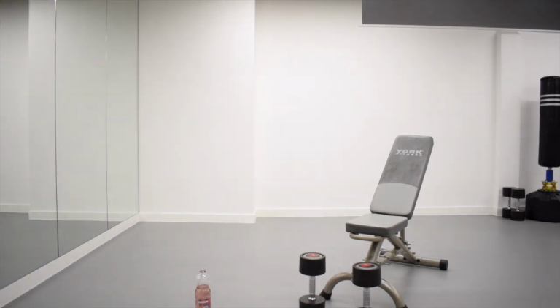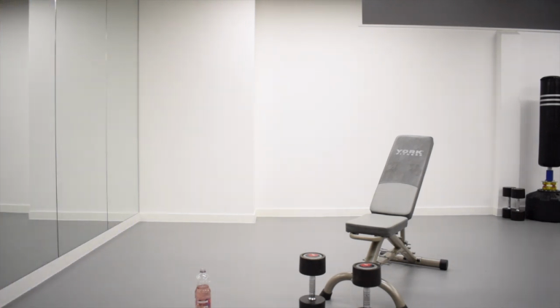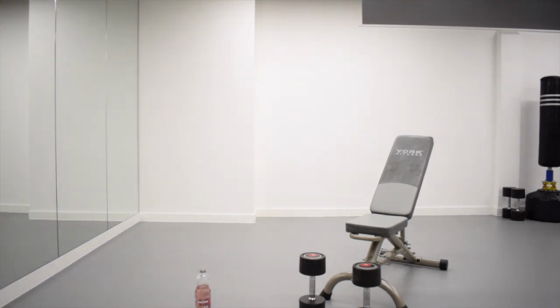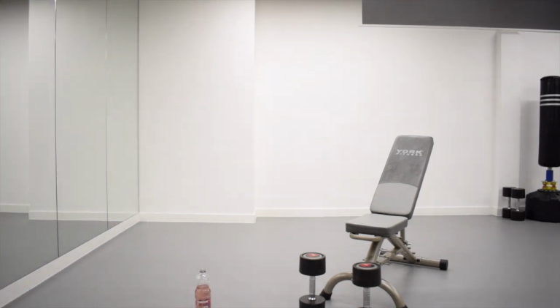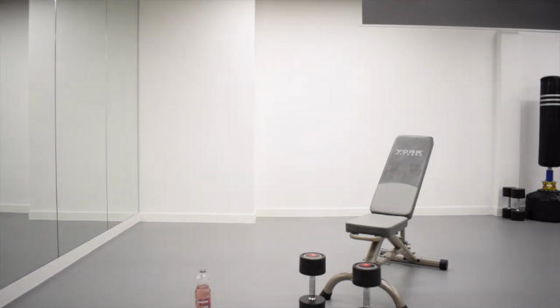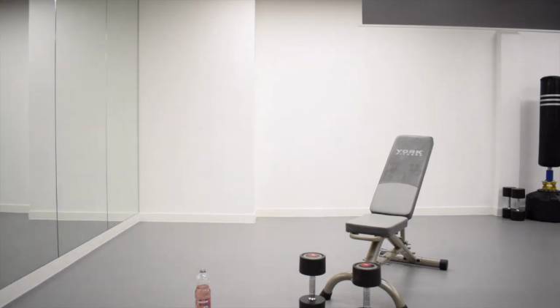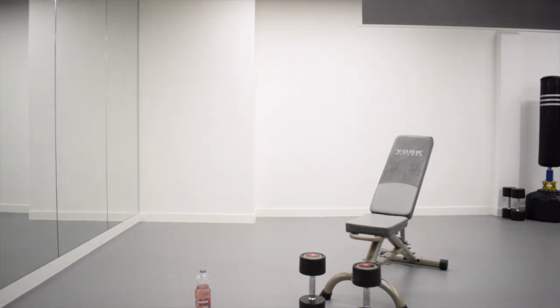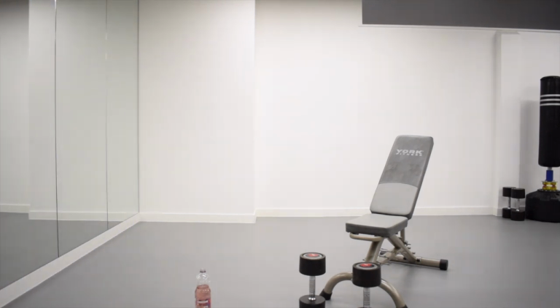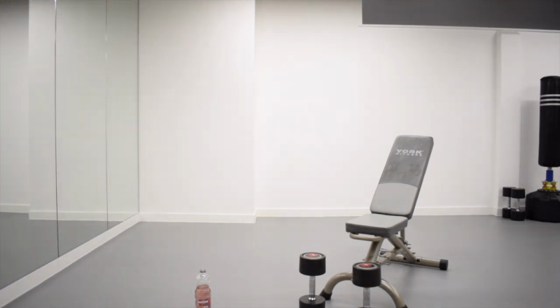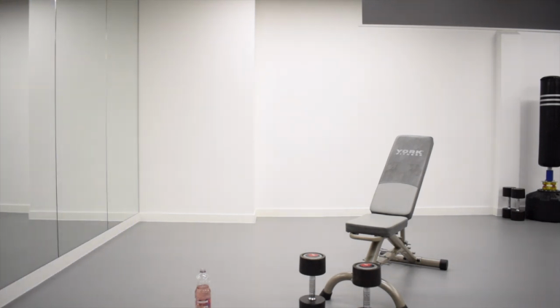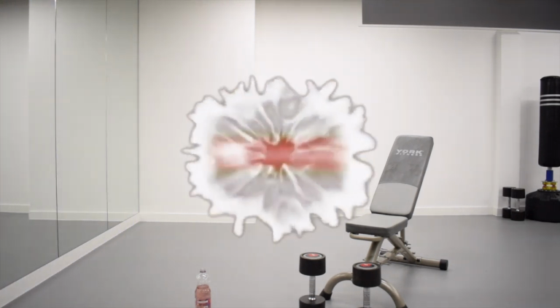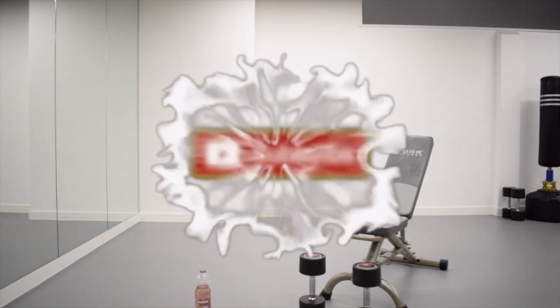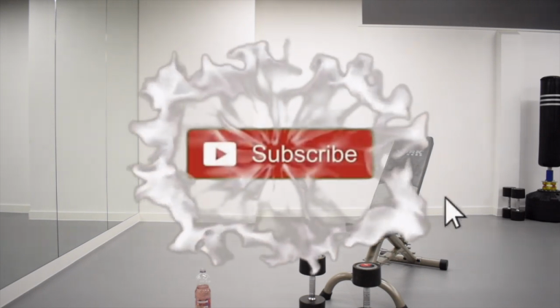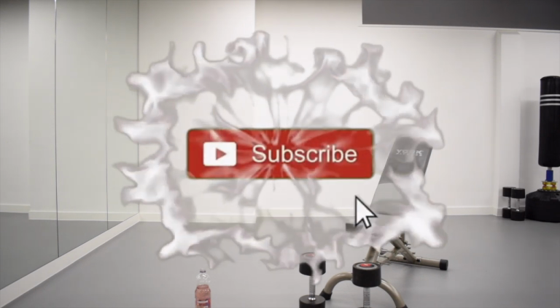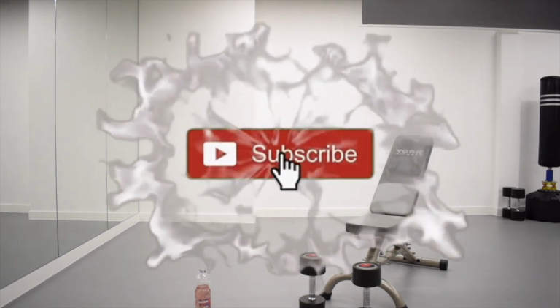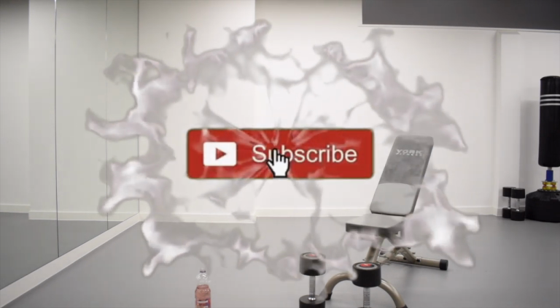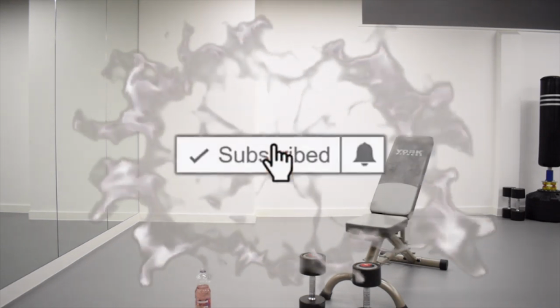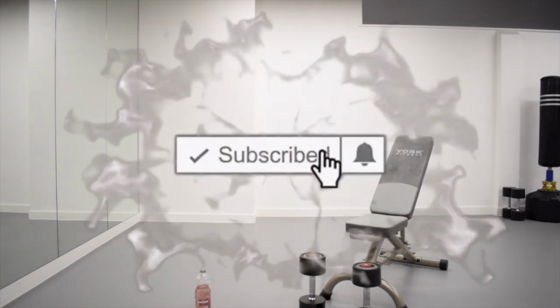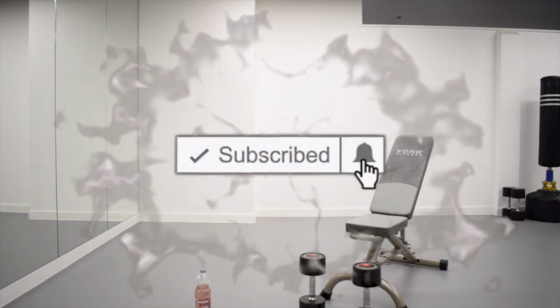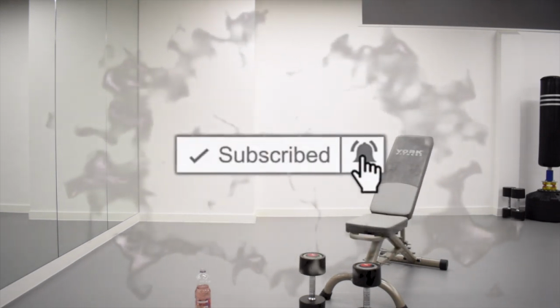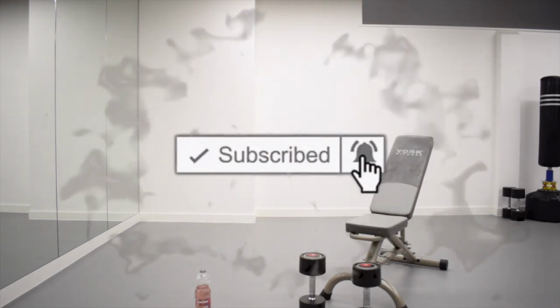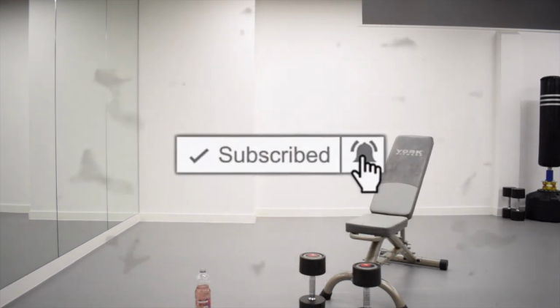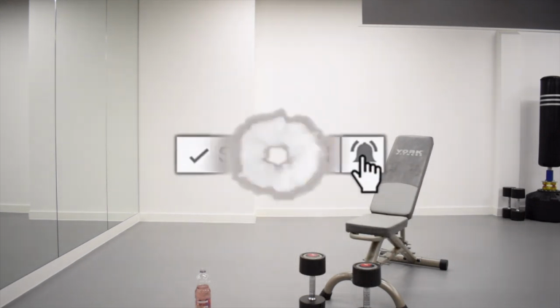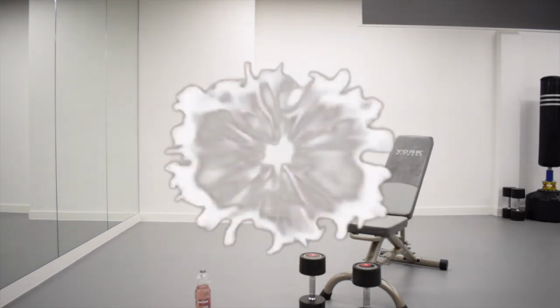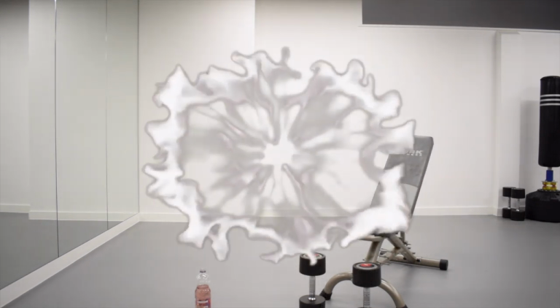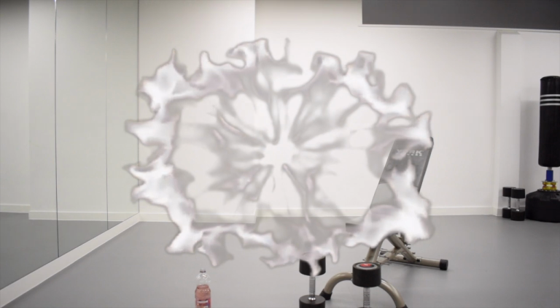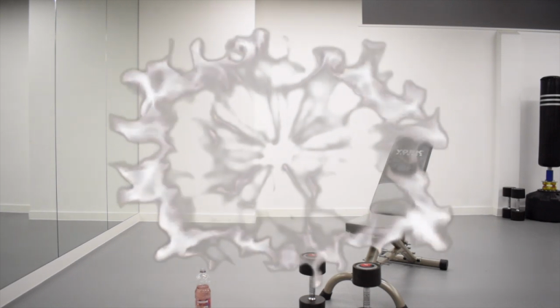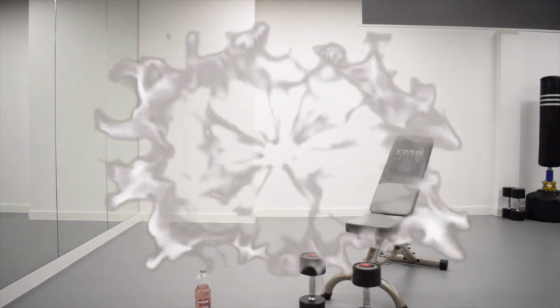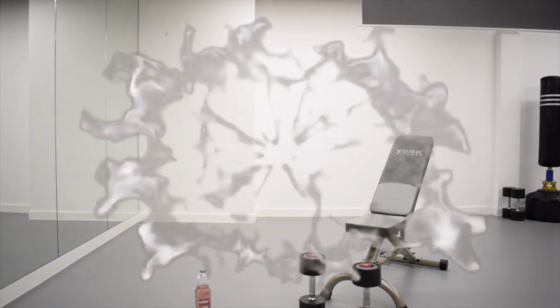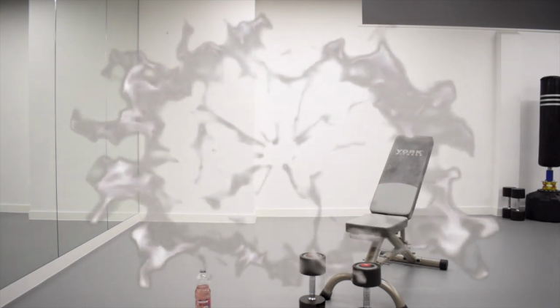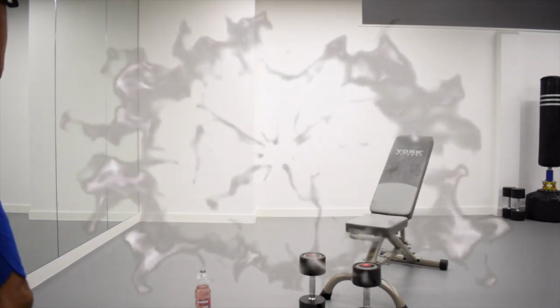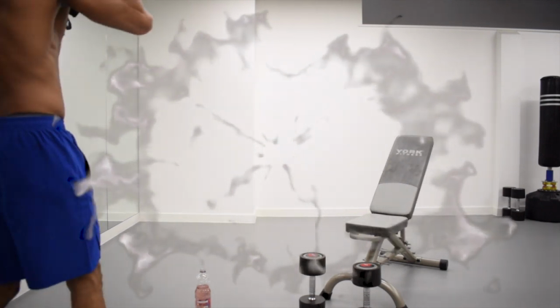We are going to start very, very soon. Go get your weights, get everything you need, and if you haven't done so already, make sure you subscribe to my YouTube channel.